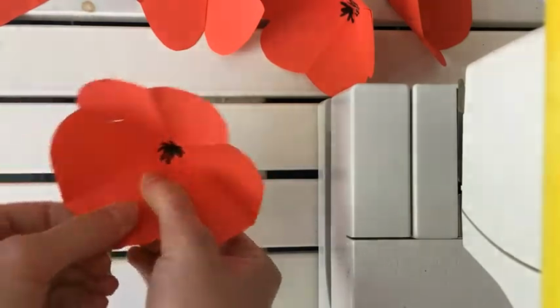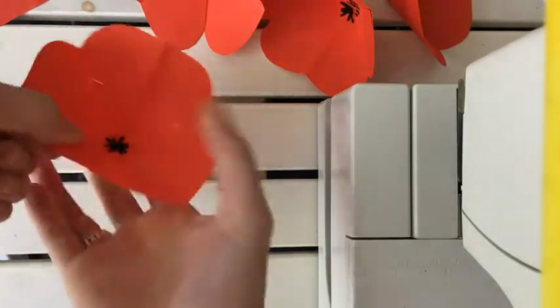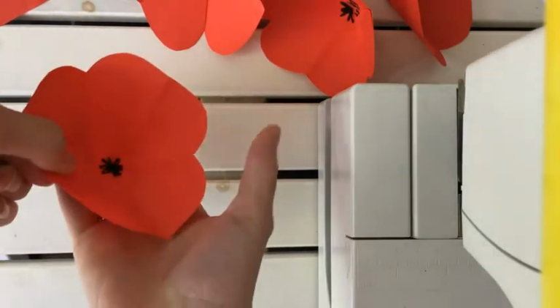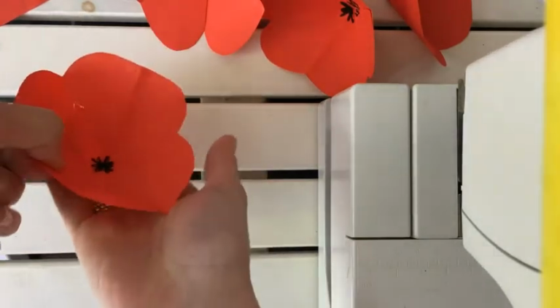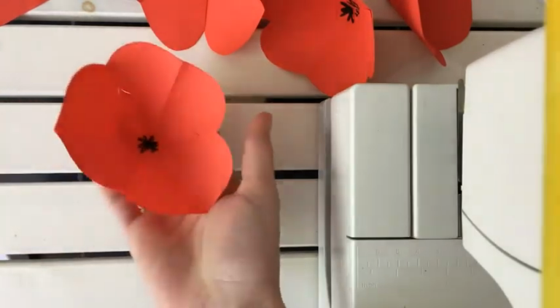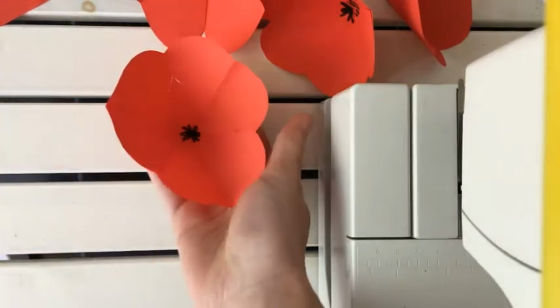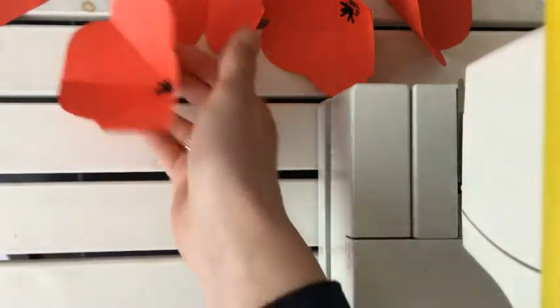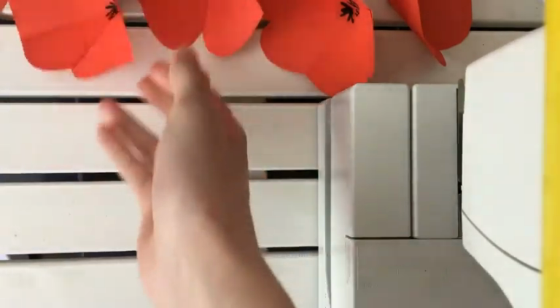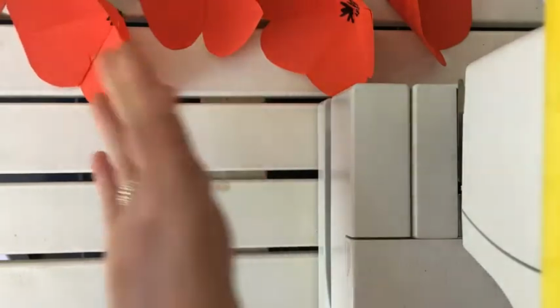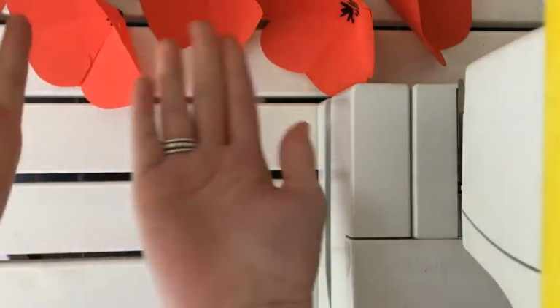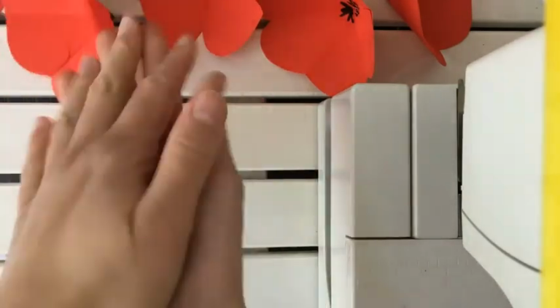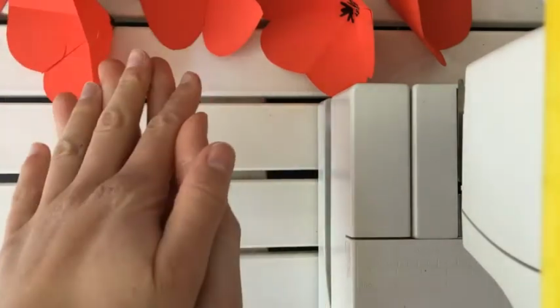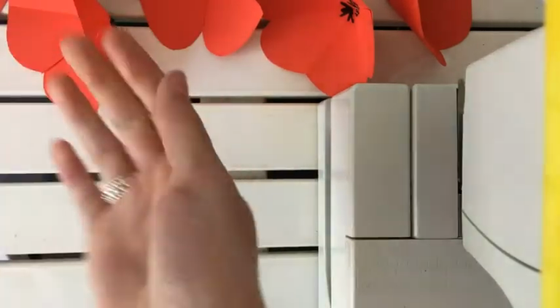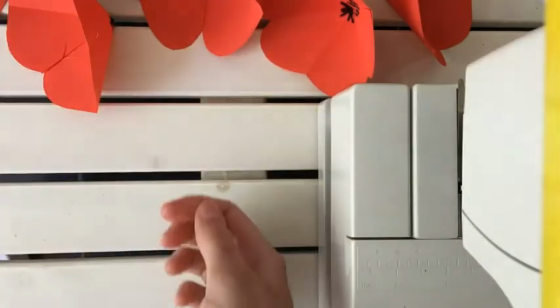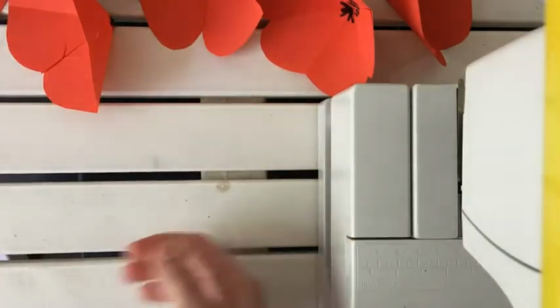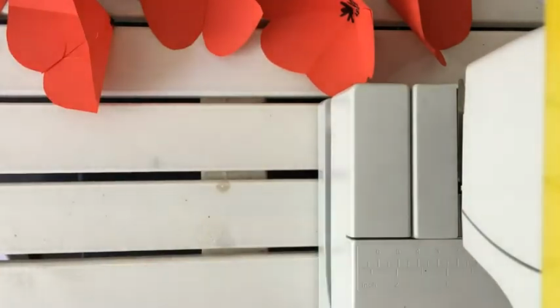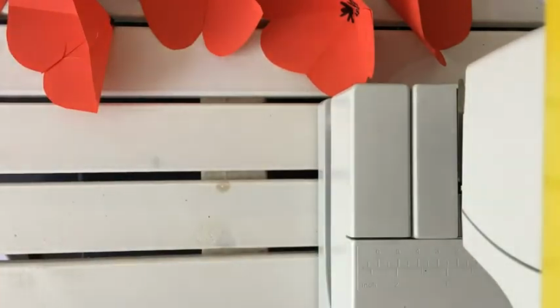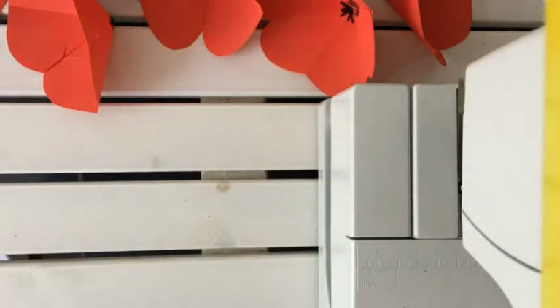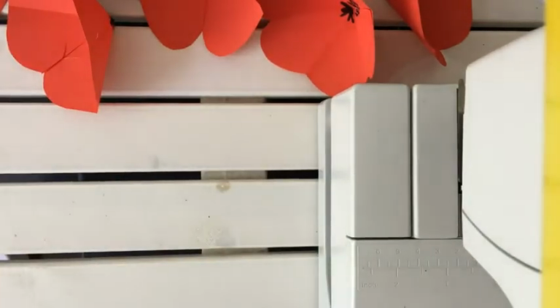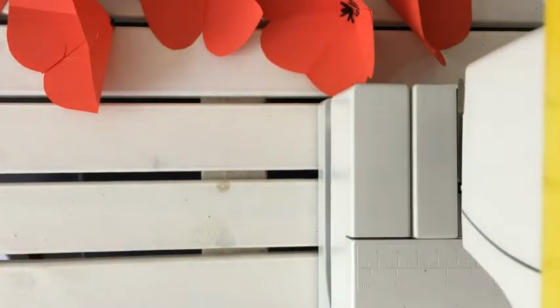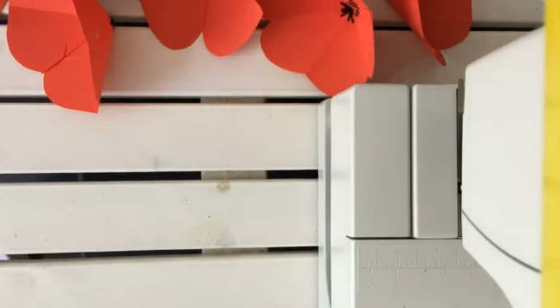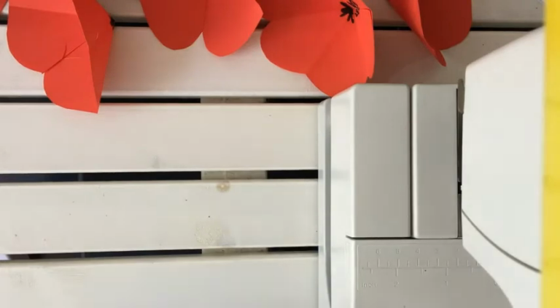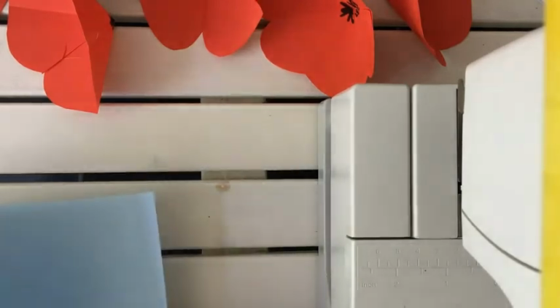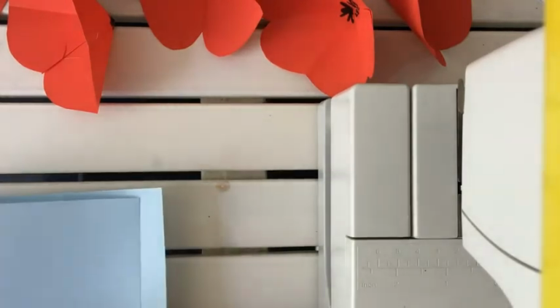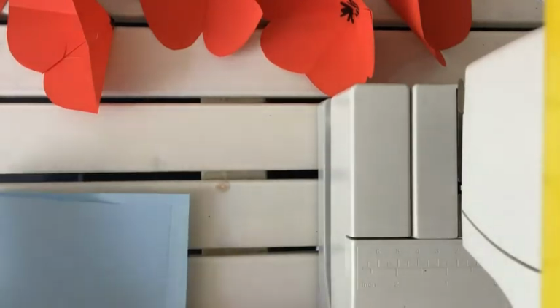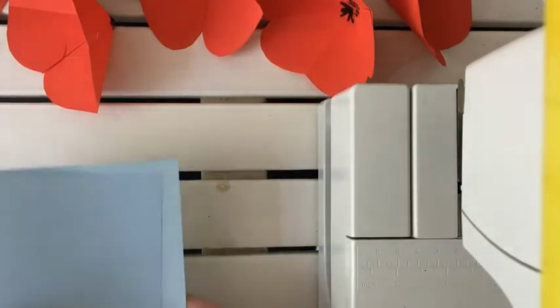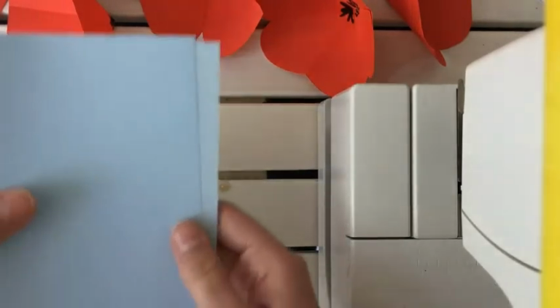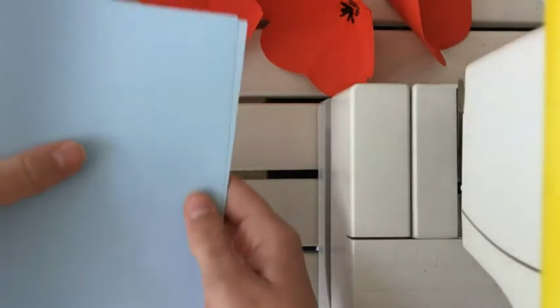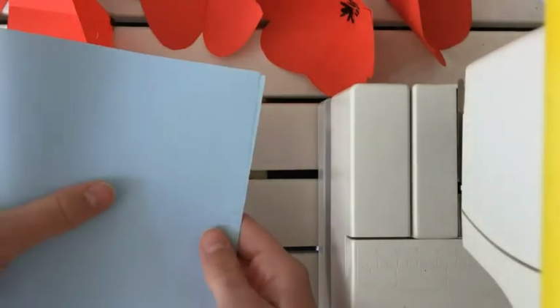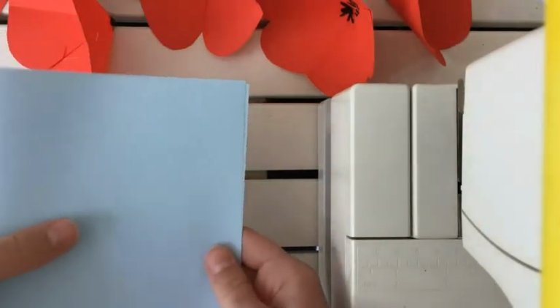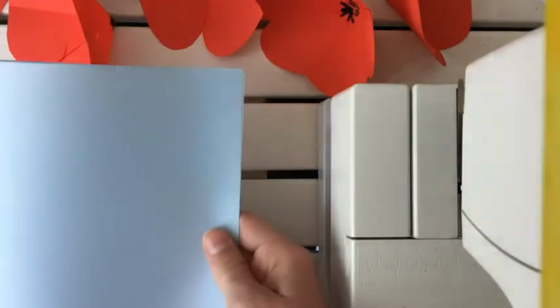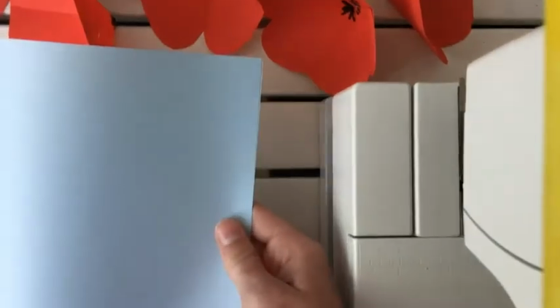Right now you have six of these flowers. Now you're gonna need a card on which you will stick them, and in the end you can write a message to your mother. You need to fold it like this so it will be your card.